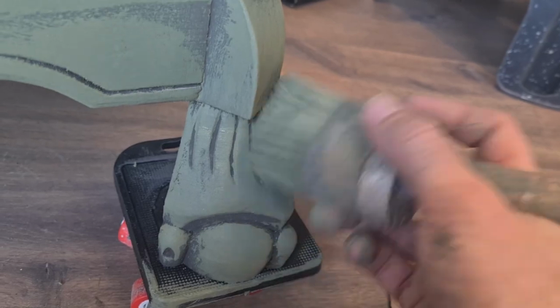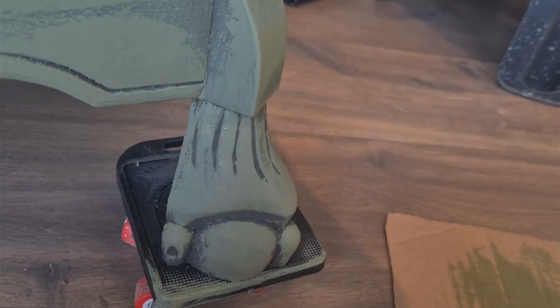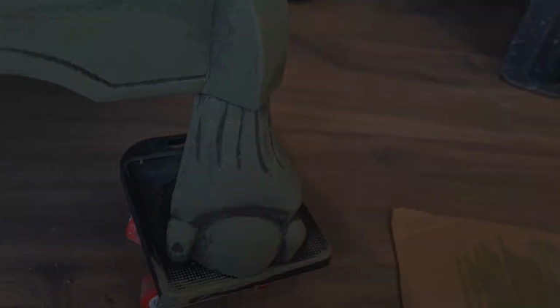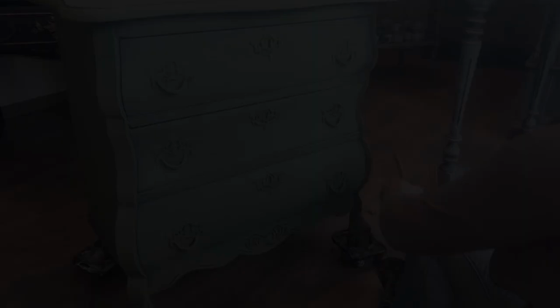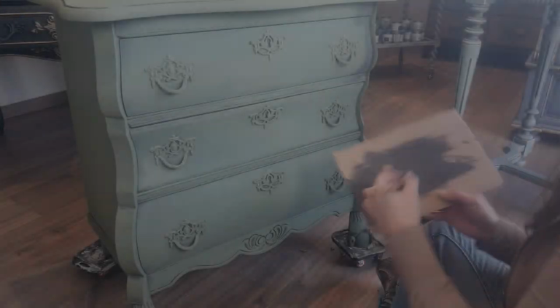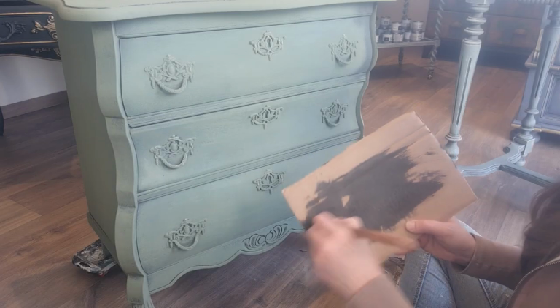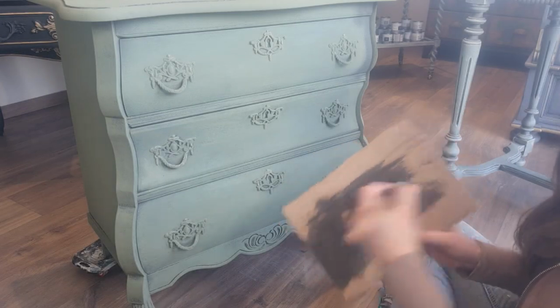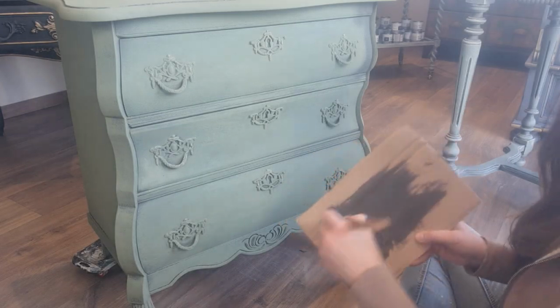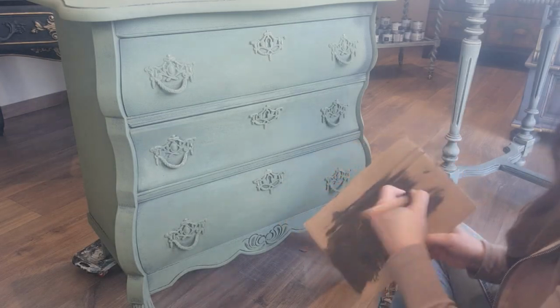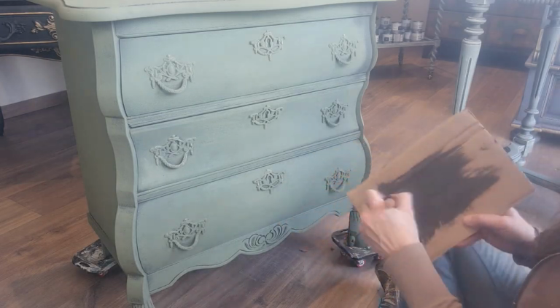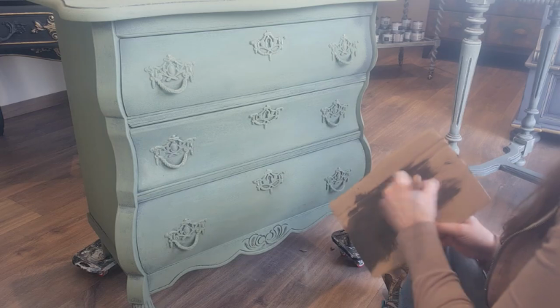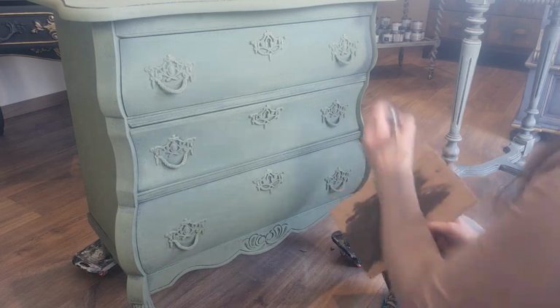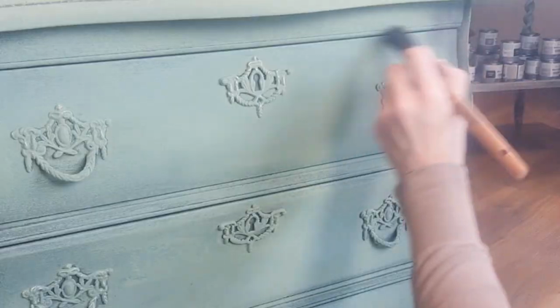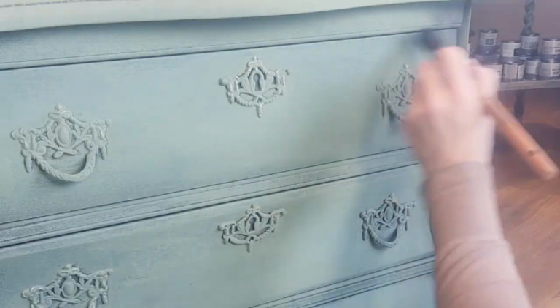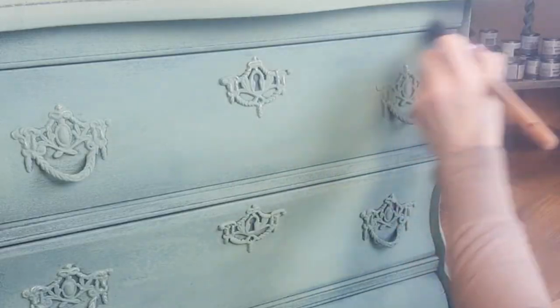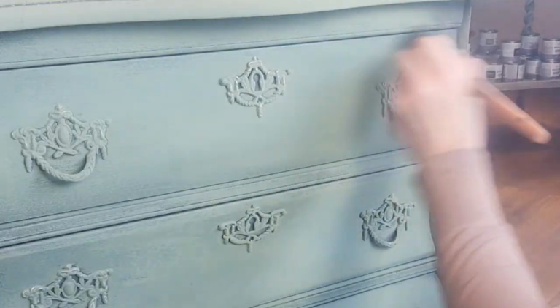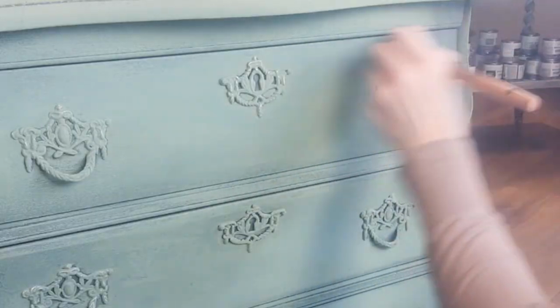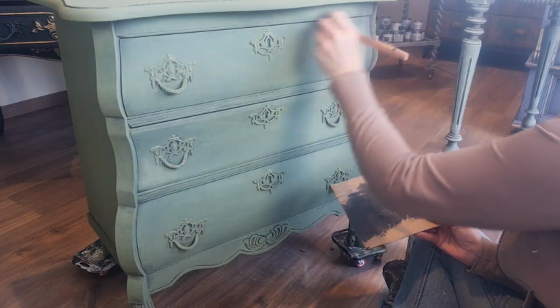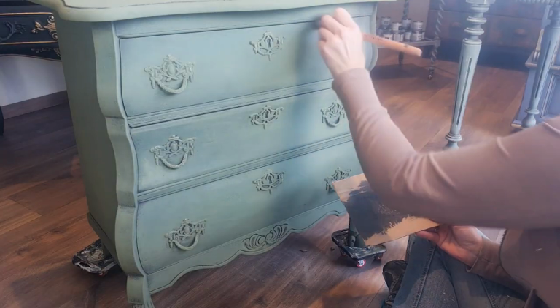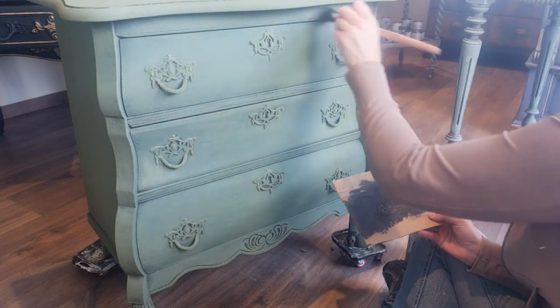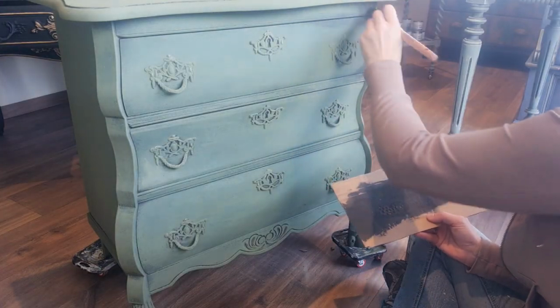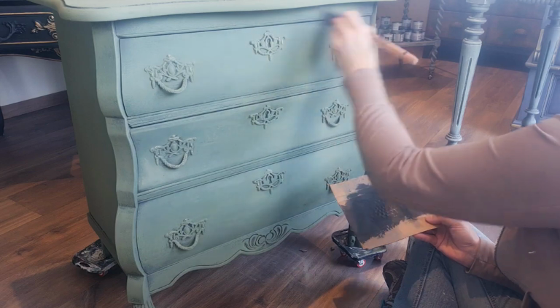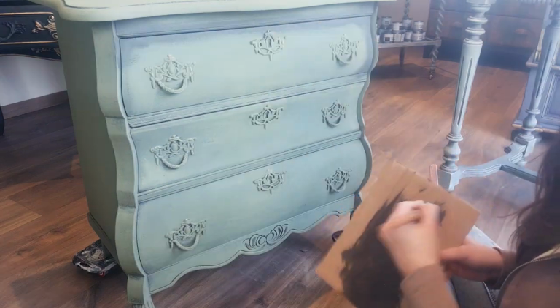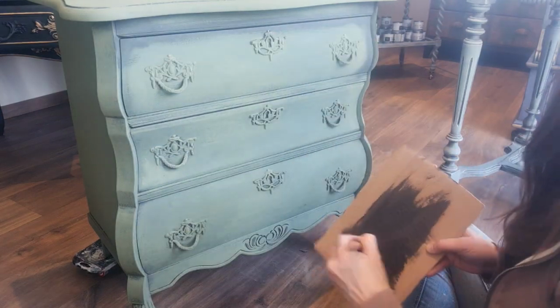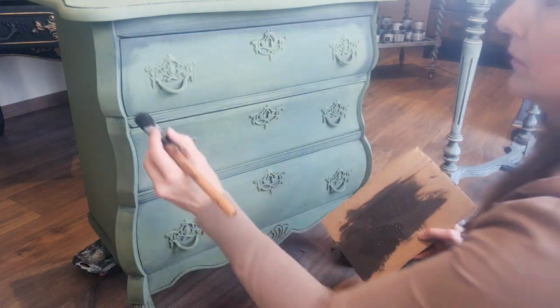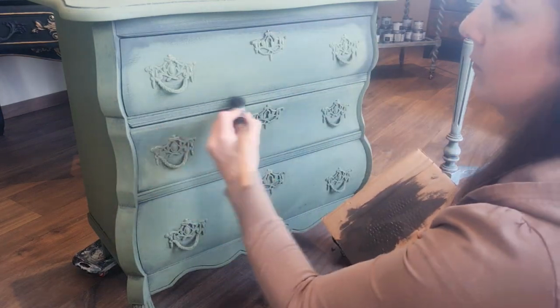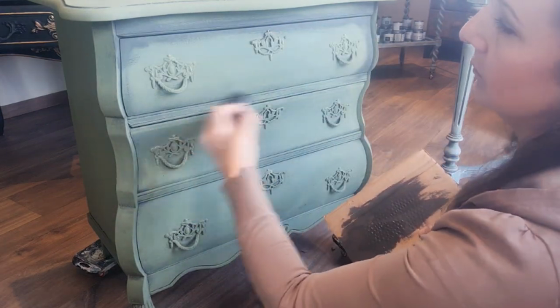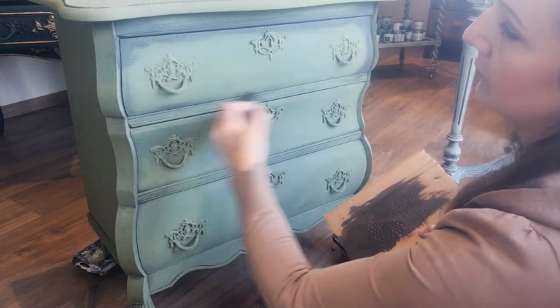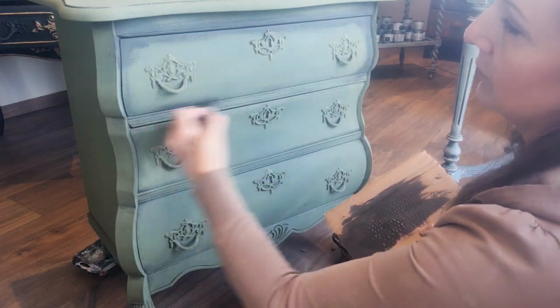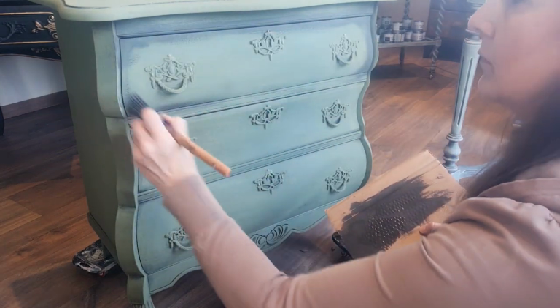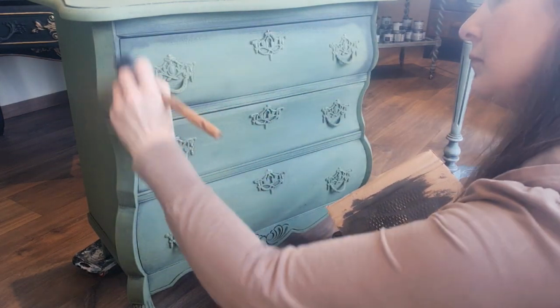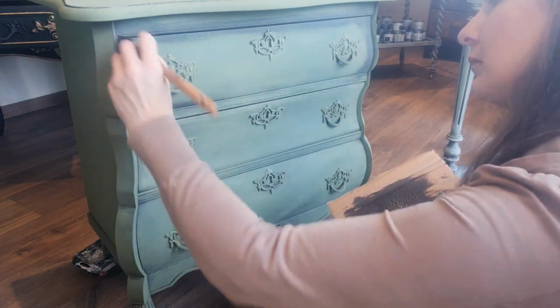But my journey doesn't end there. I revisit Graphite, turning my attention to every nook, cranny and edge. I apply Graphite using the dry brushing technique once again, embracing the shadows and giving depth to the piece.